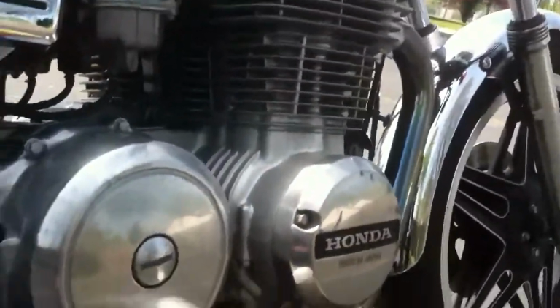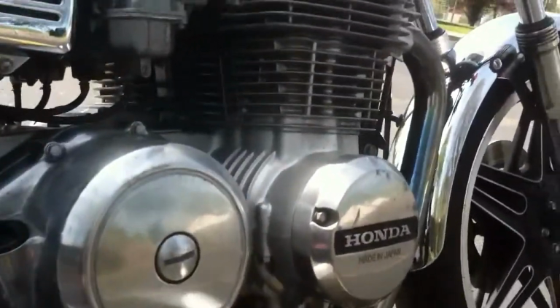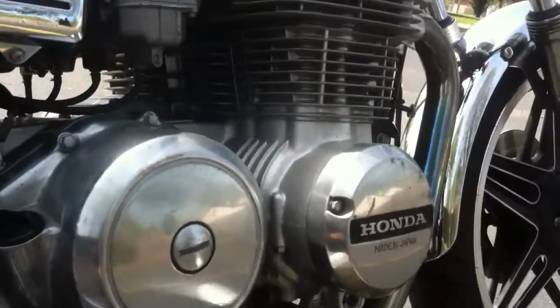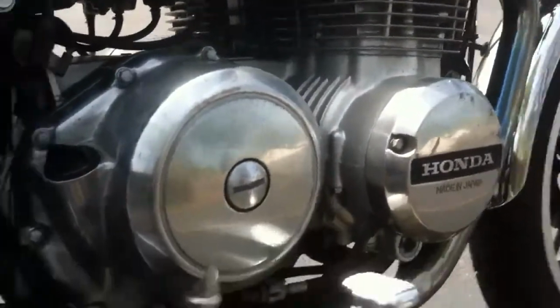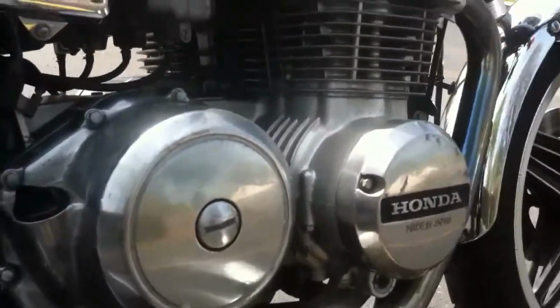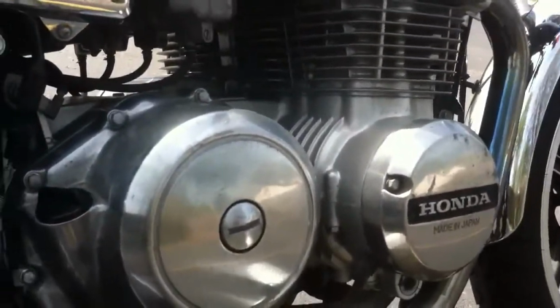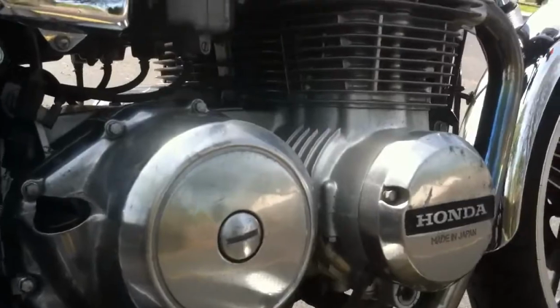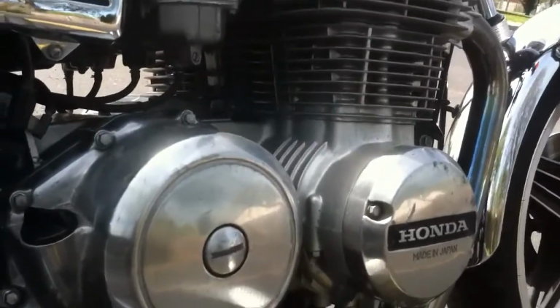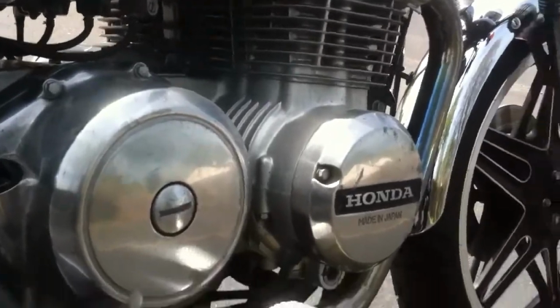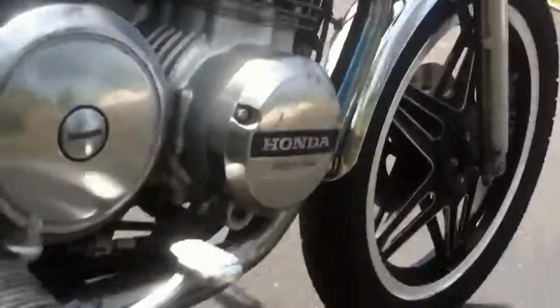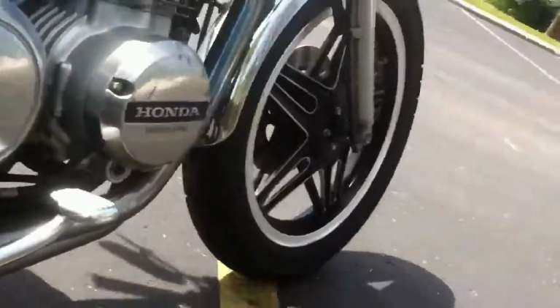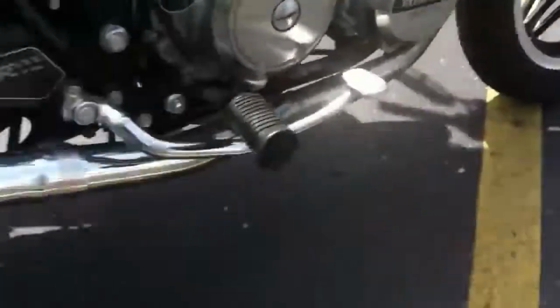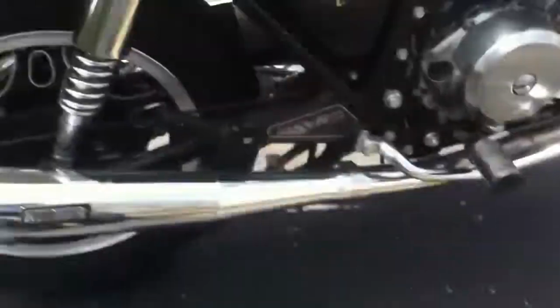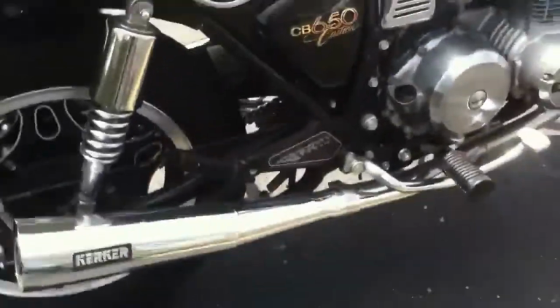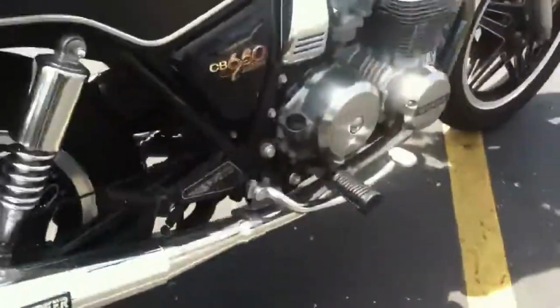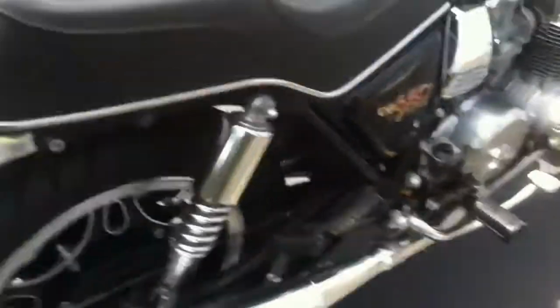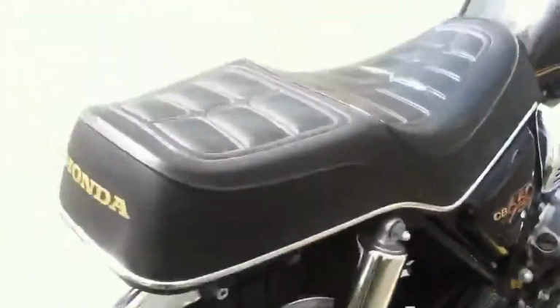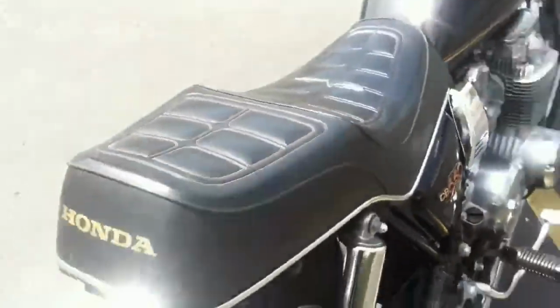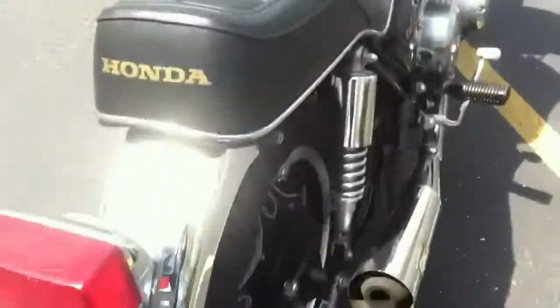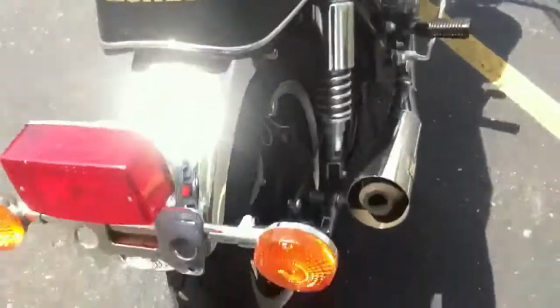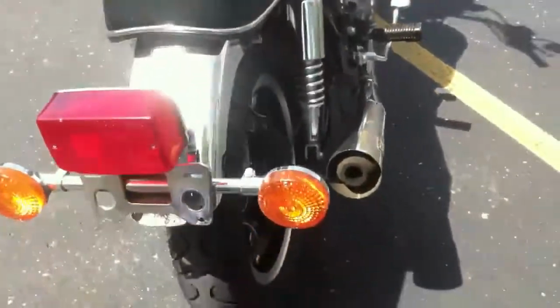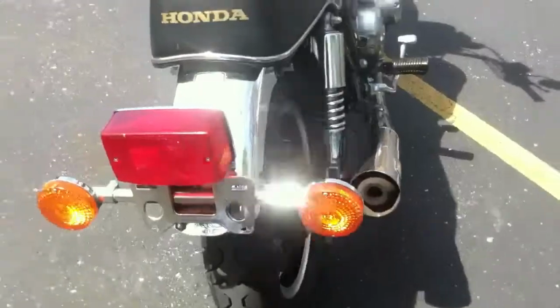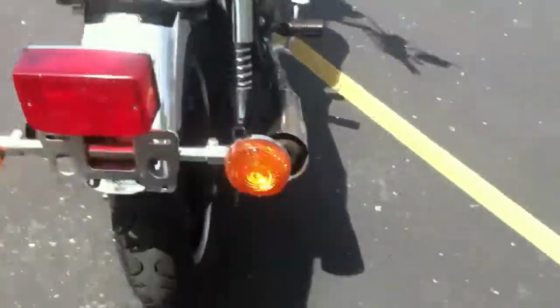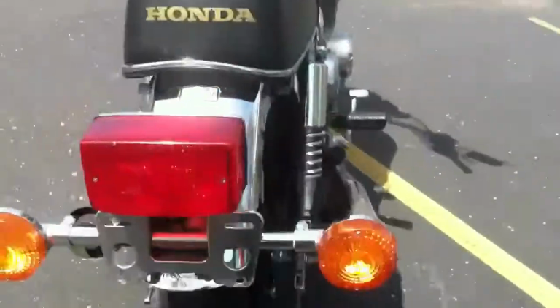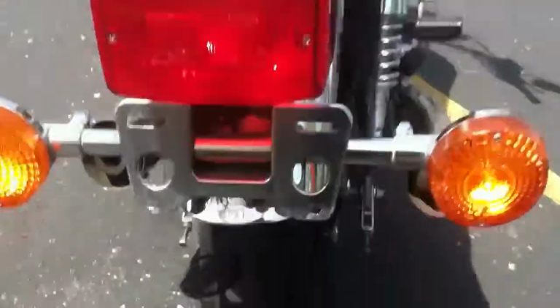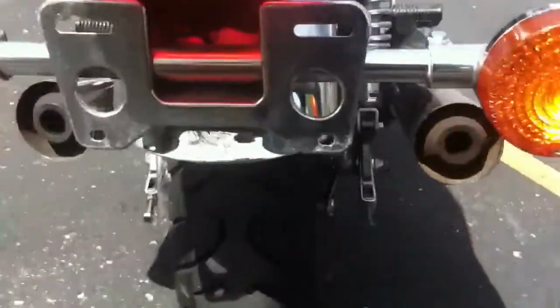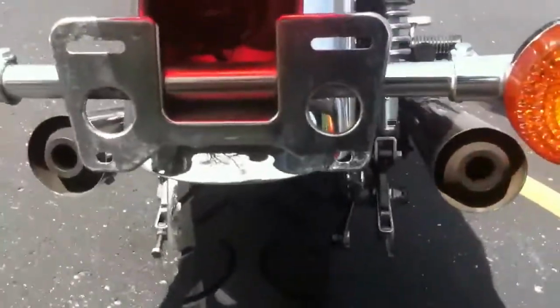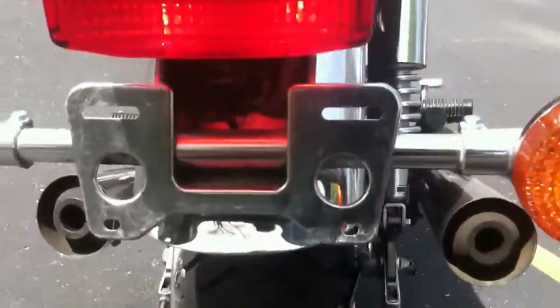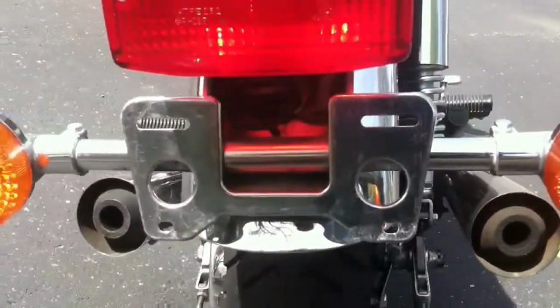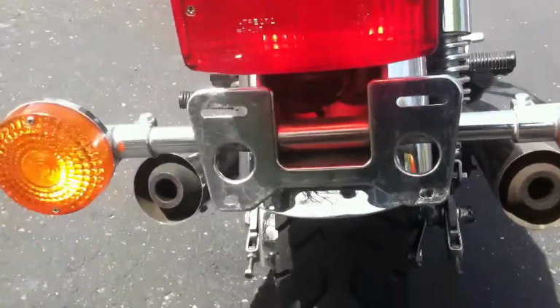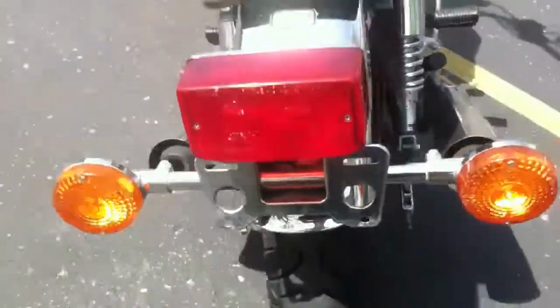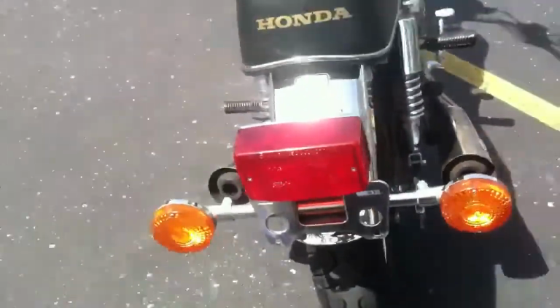I just got it last year before winter. I don't have an endorsement or a plate yet, but I'm still riding it.